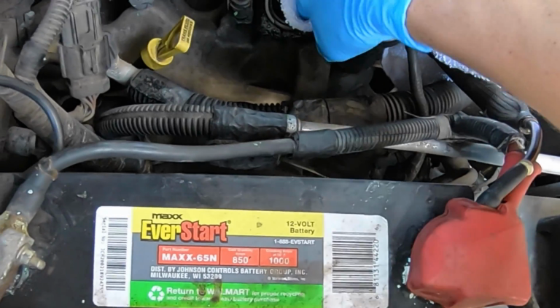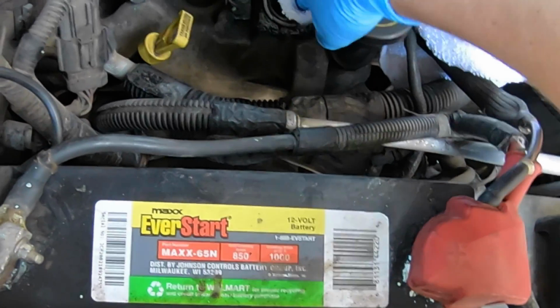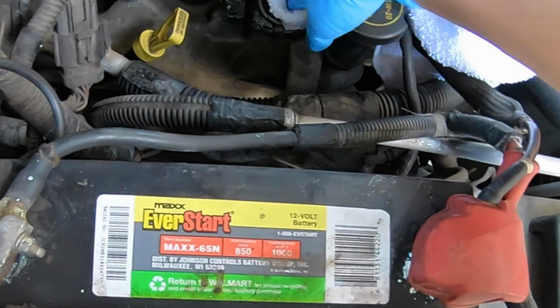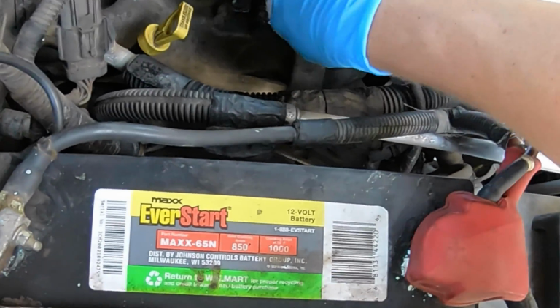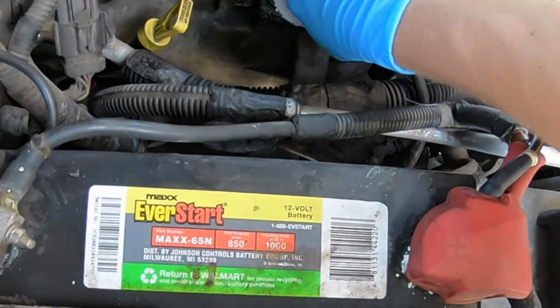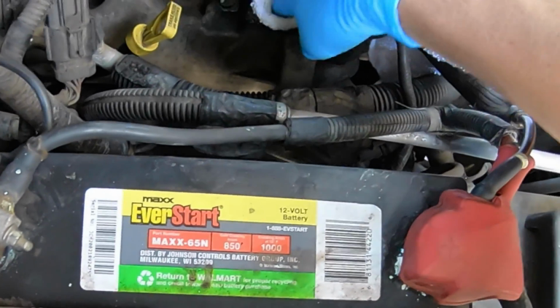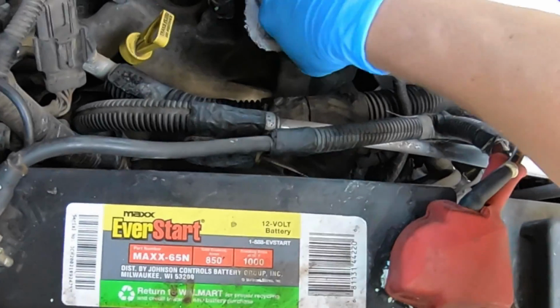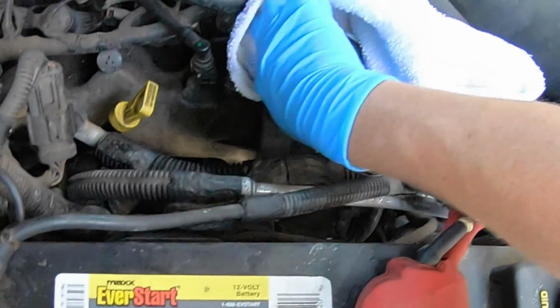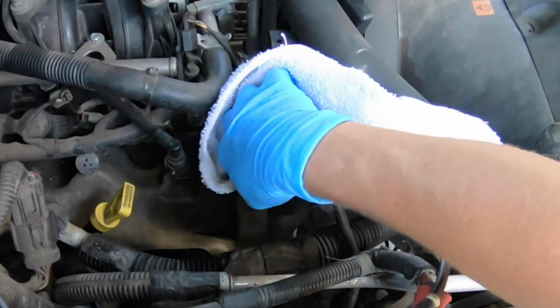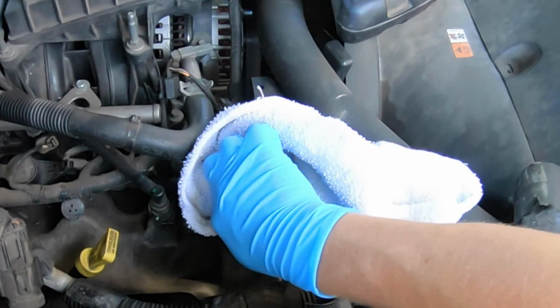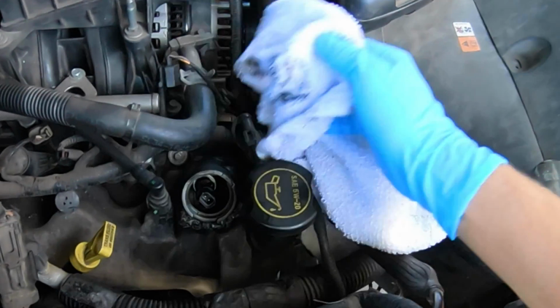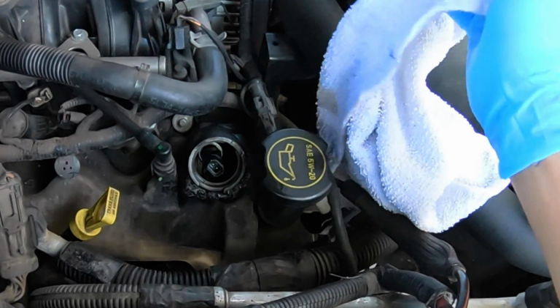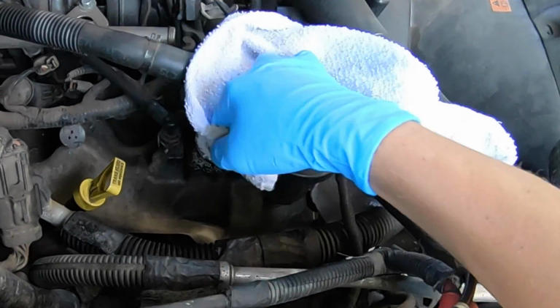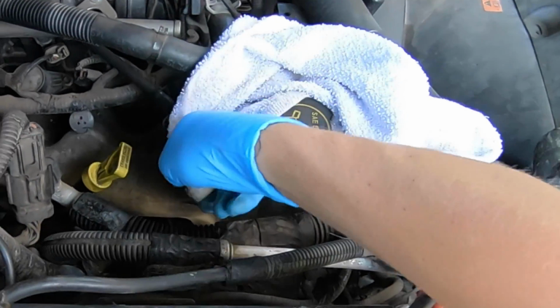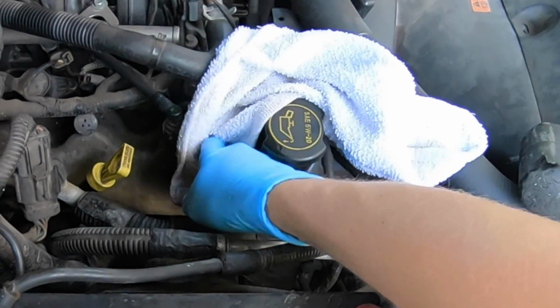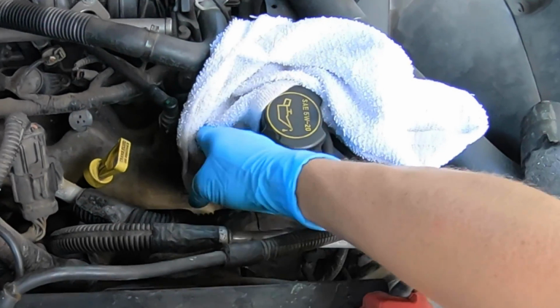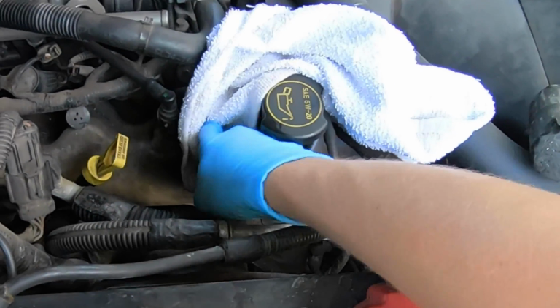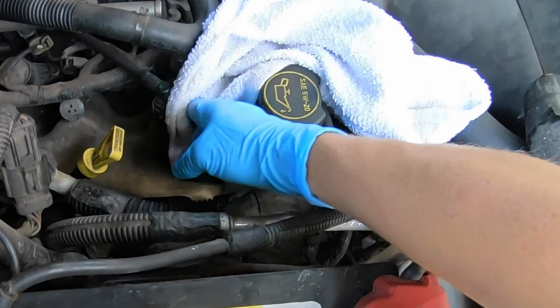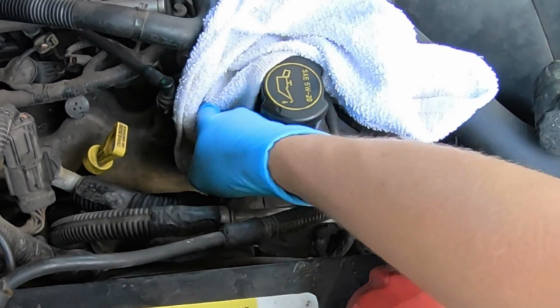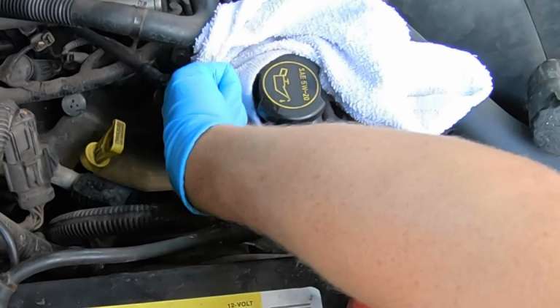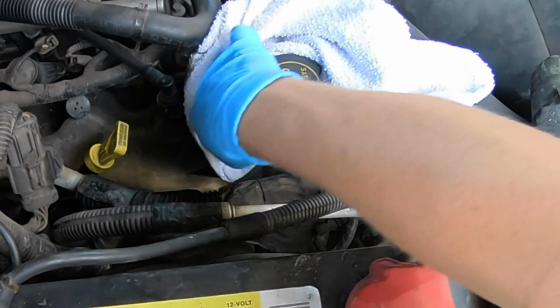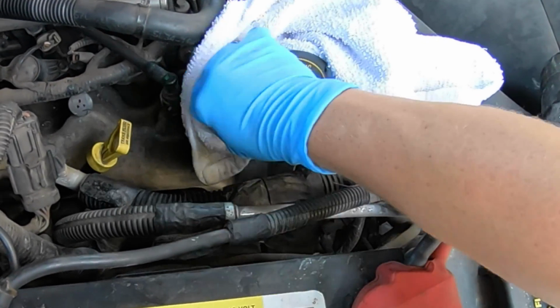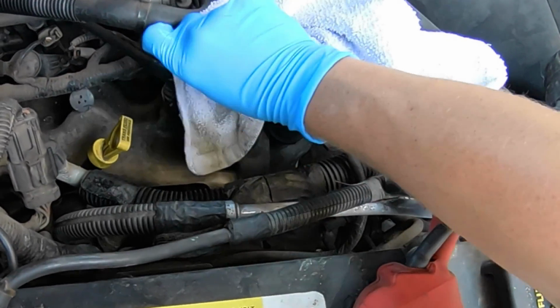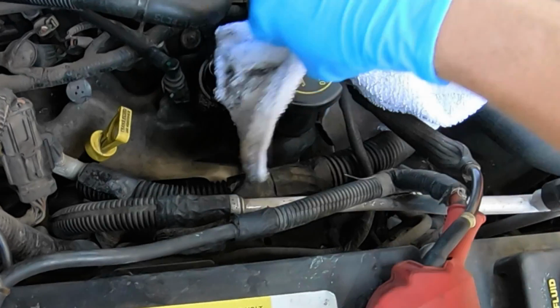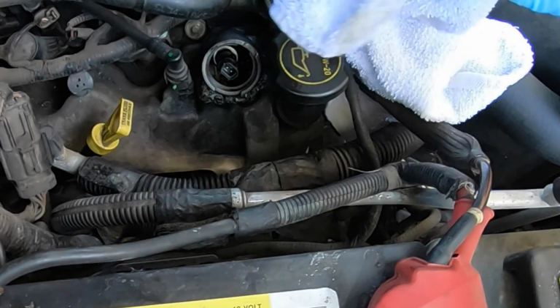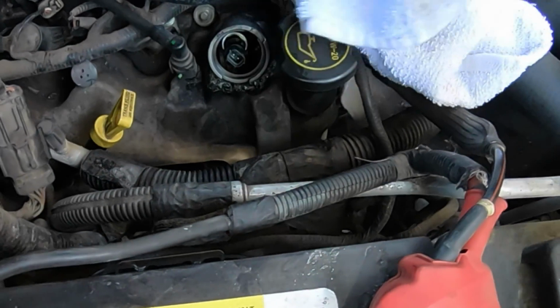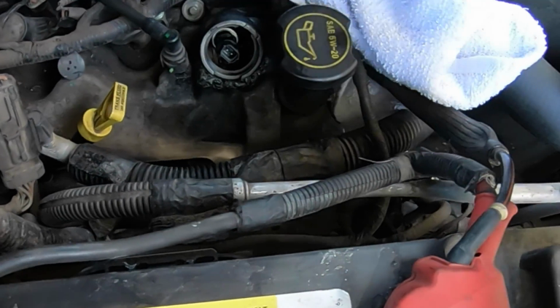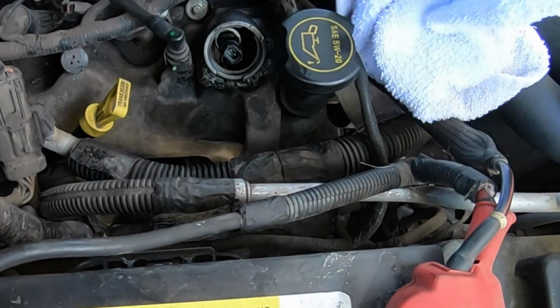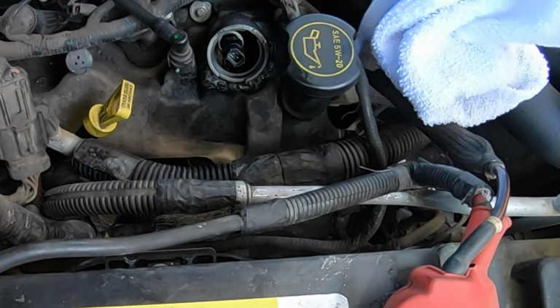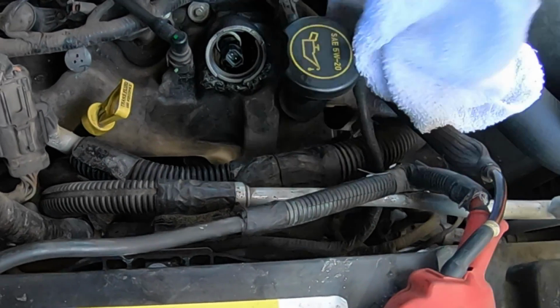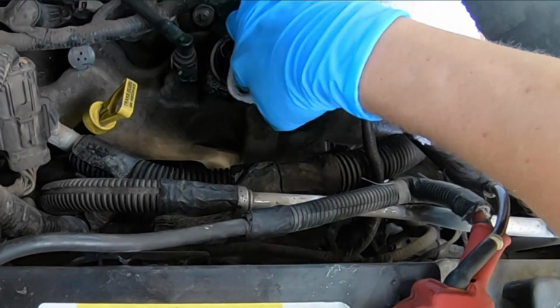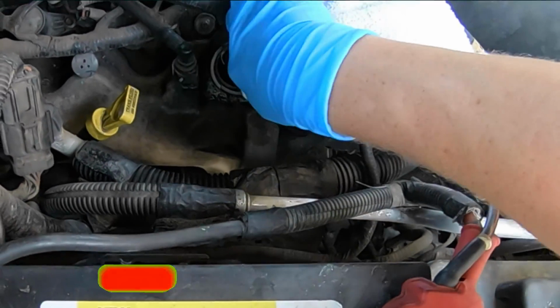Before you install the new seal, make sure you clean off the area — preferably with a towel that will not leave any dust or lint behind or drop anything into the valve cover. You don't want to contaminate the oil.